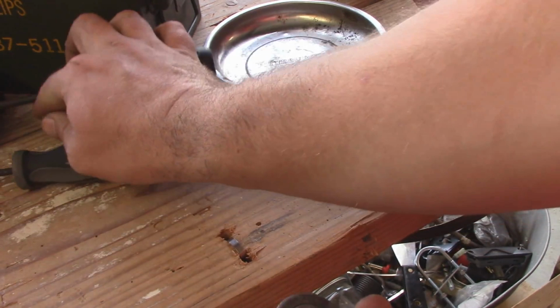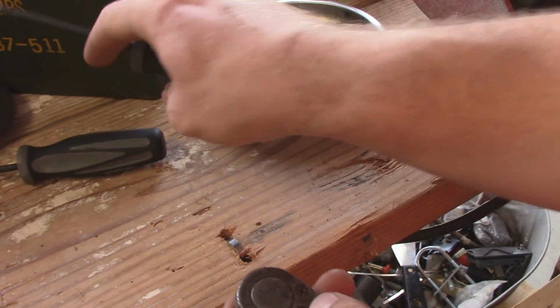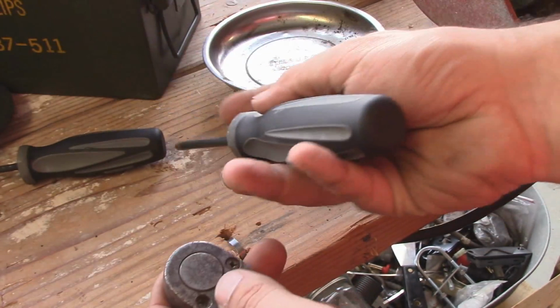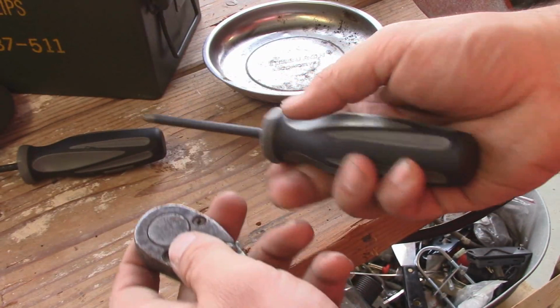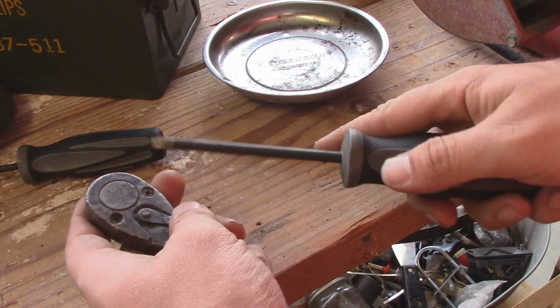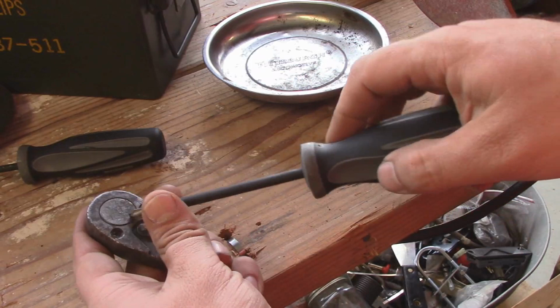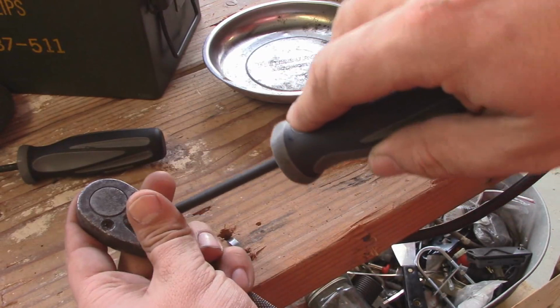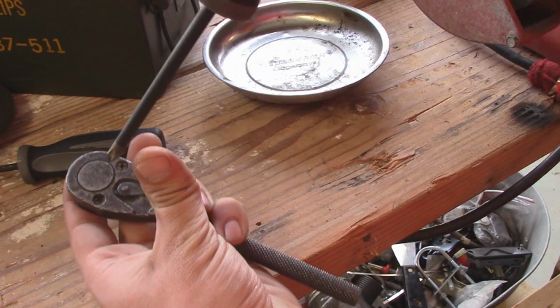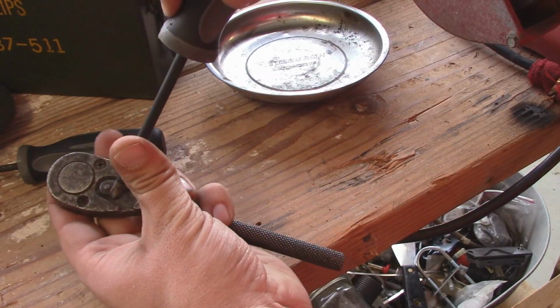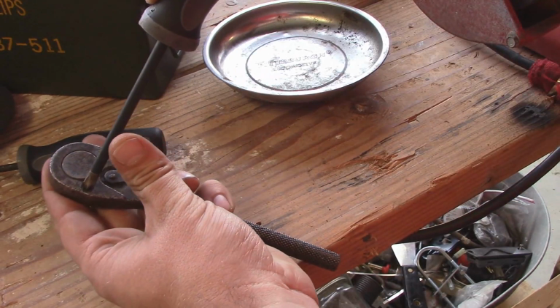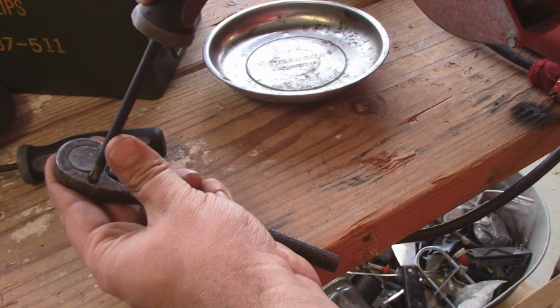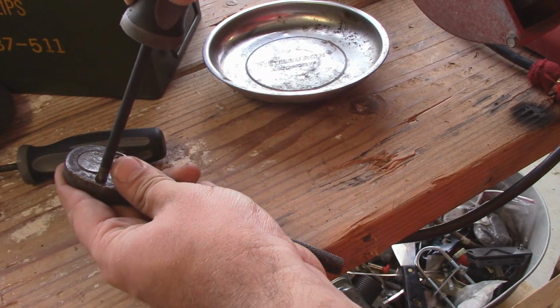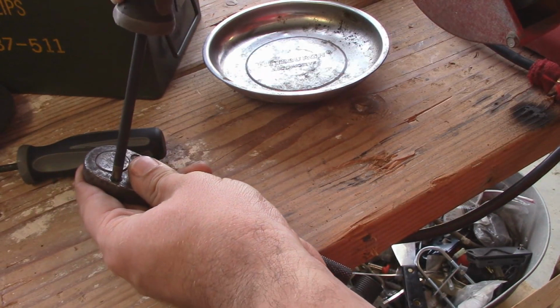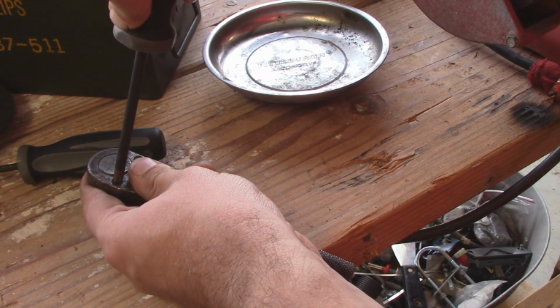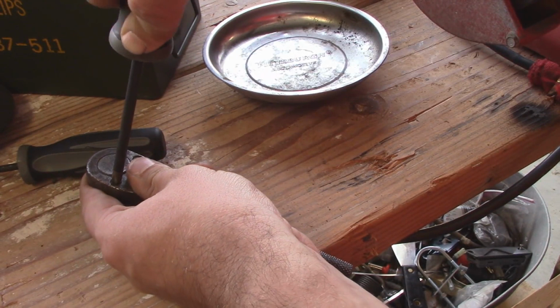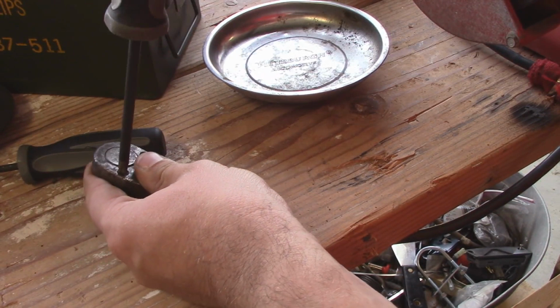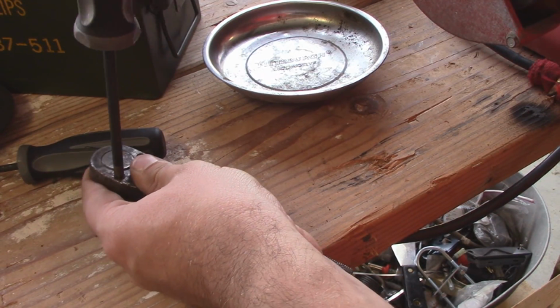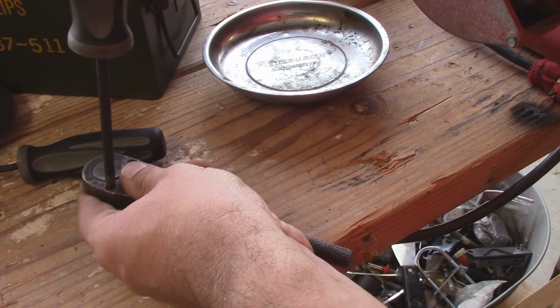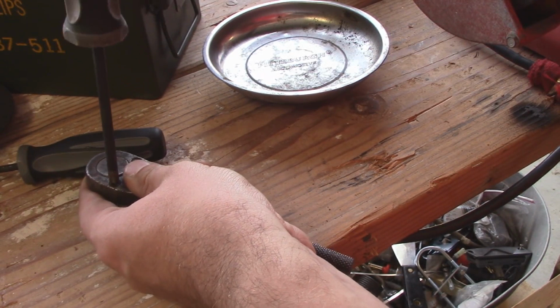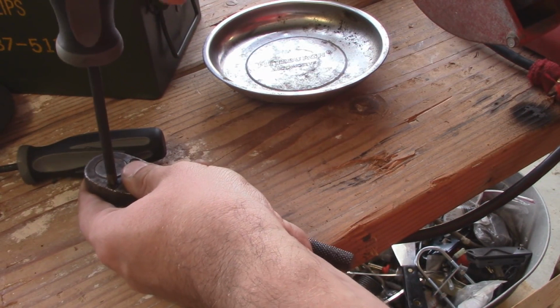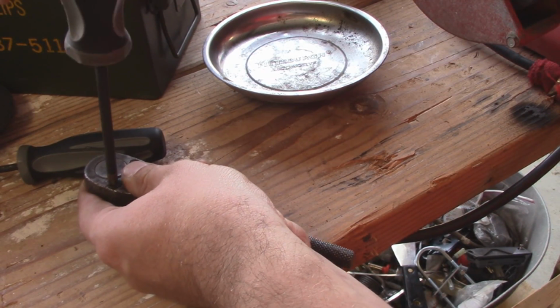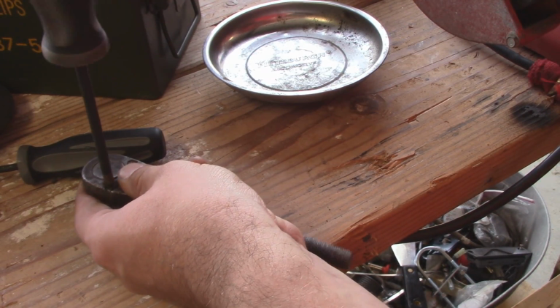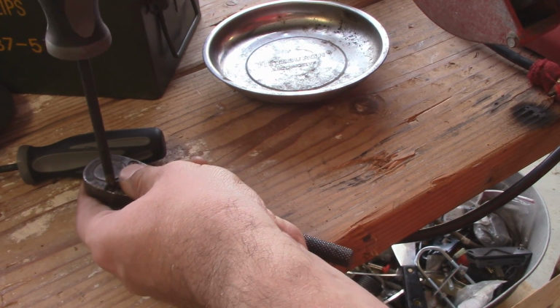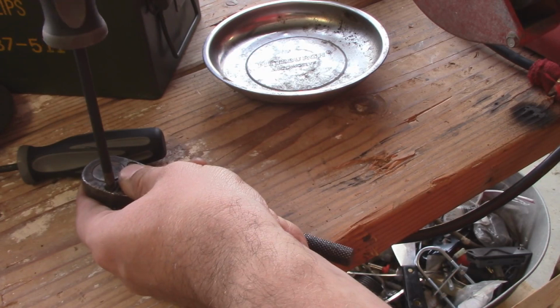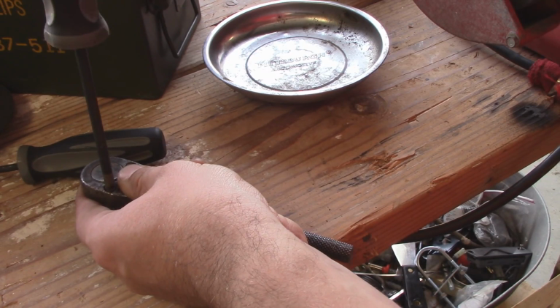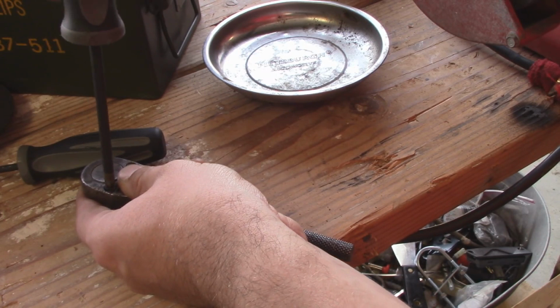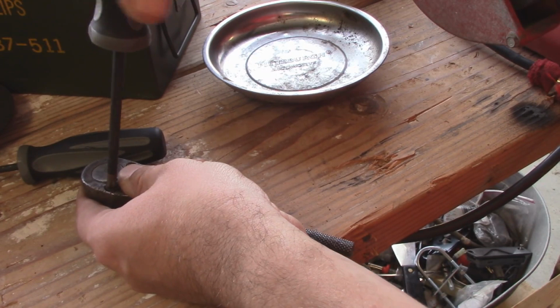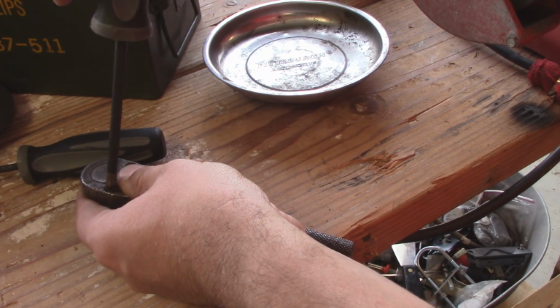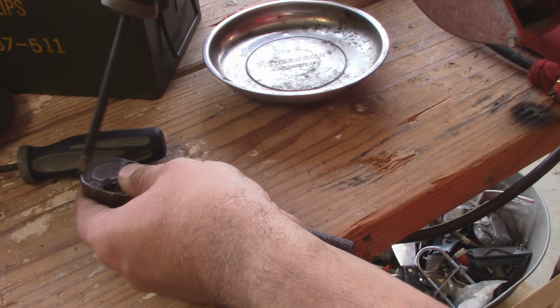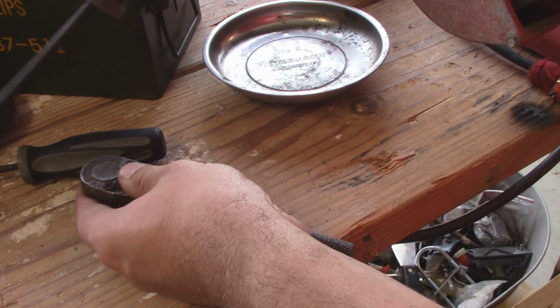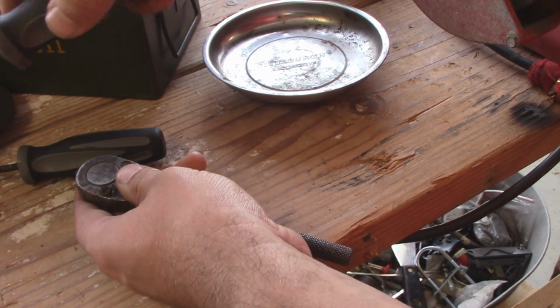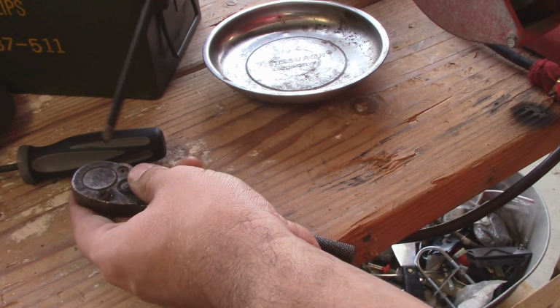Had to get a larger Phillips, but it looks like we just pull out these two screws — and they are coming out surprisingly easy.